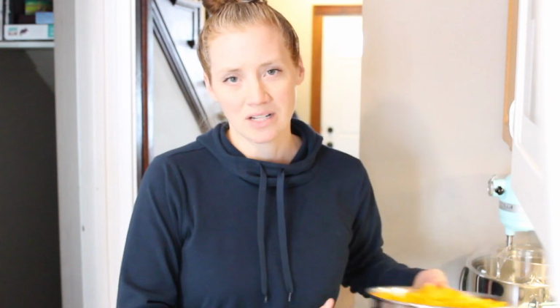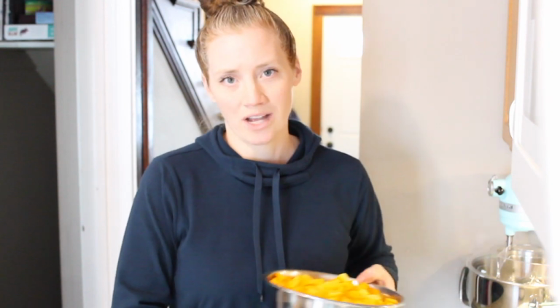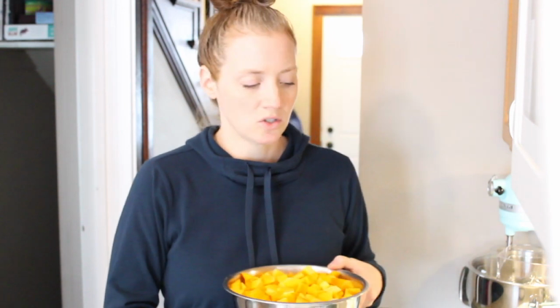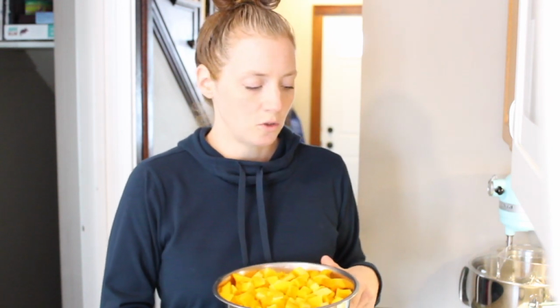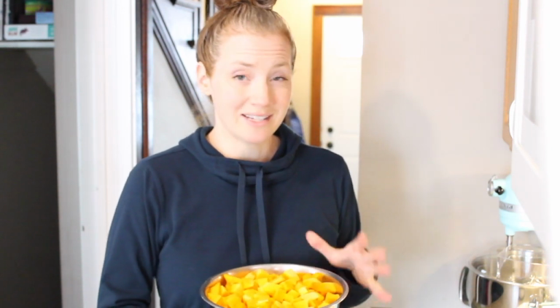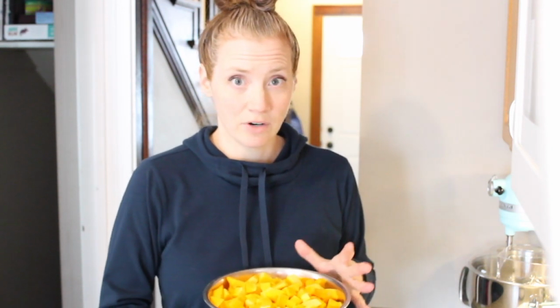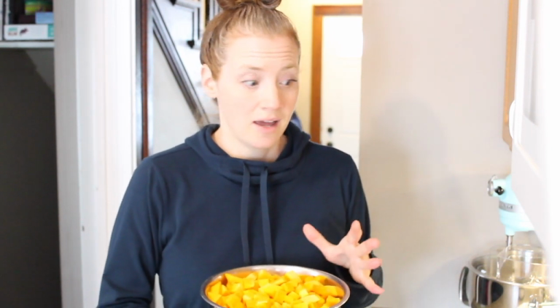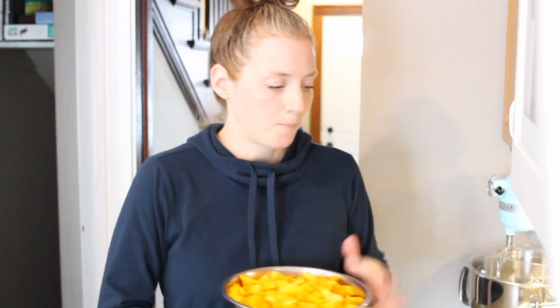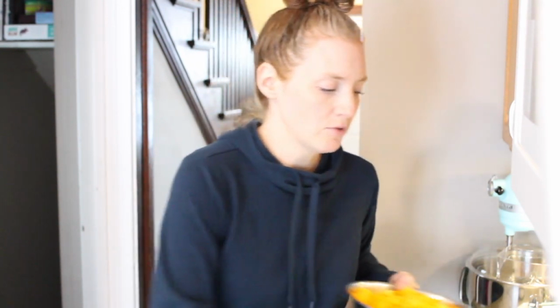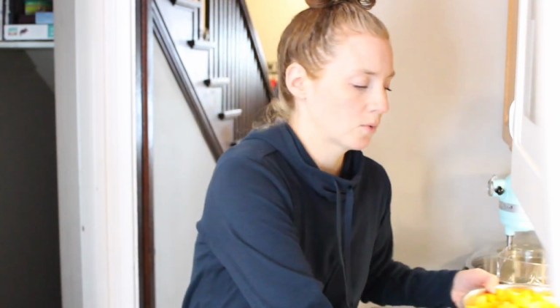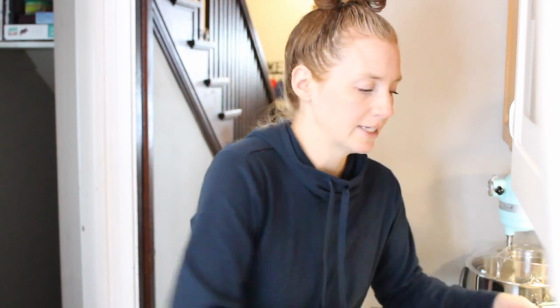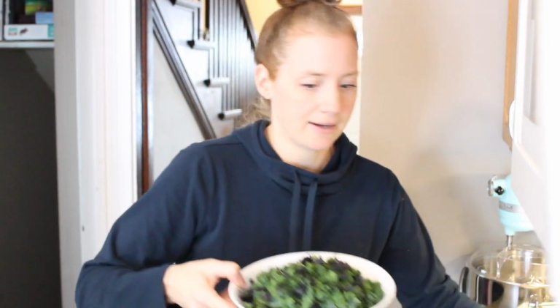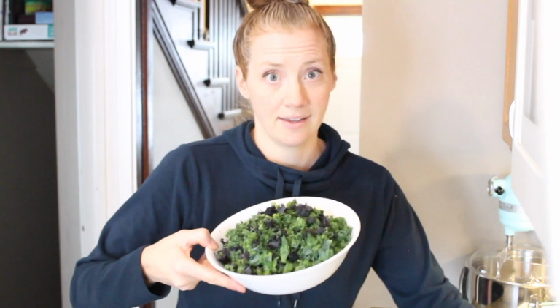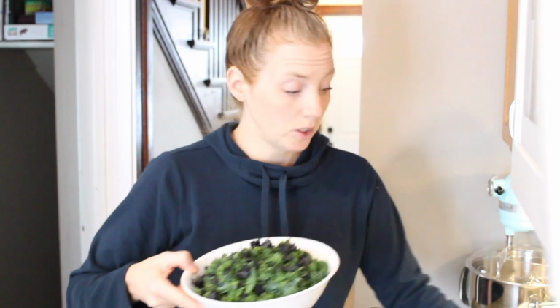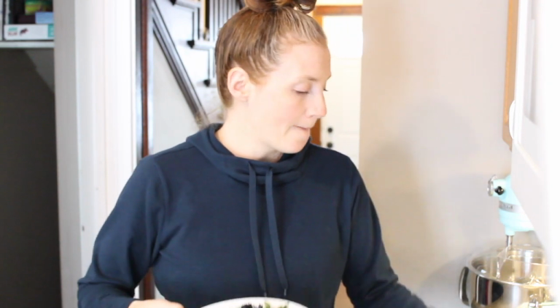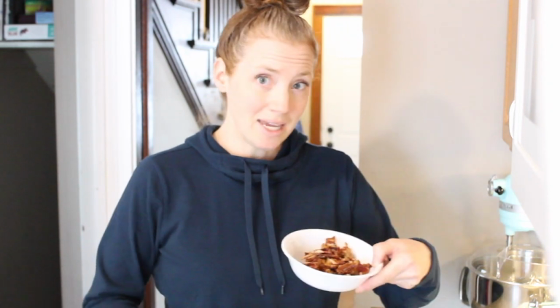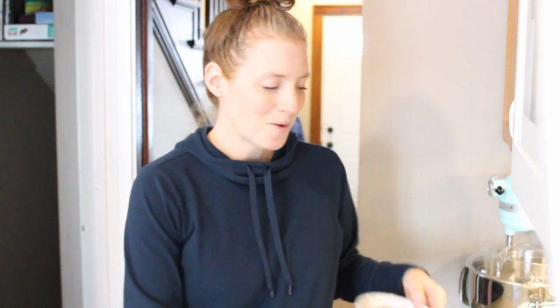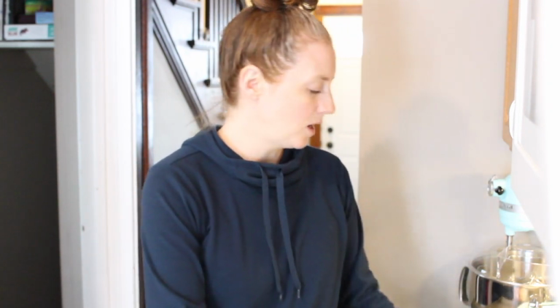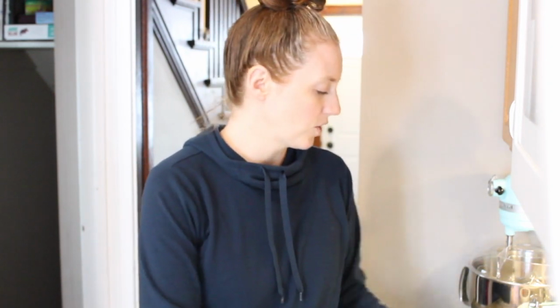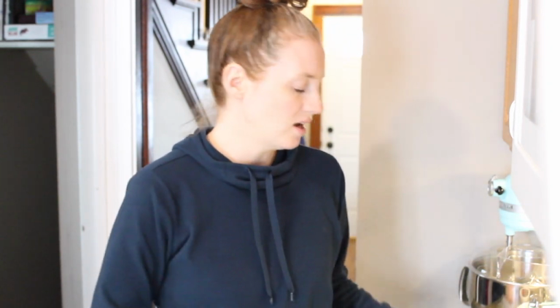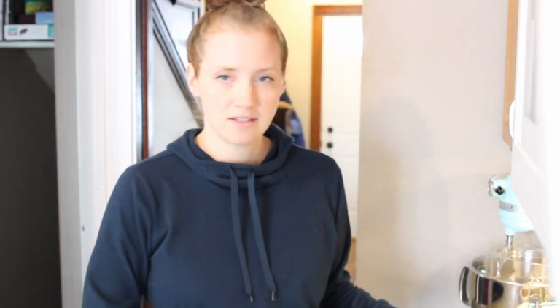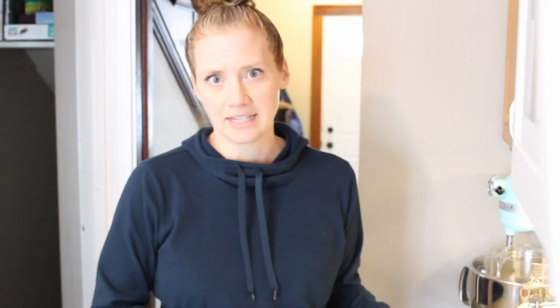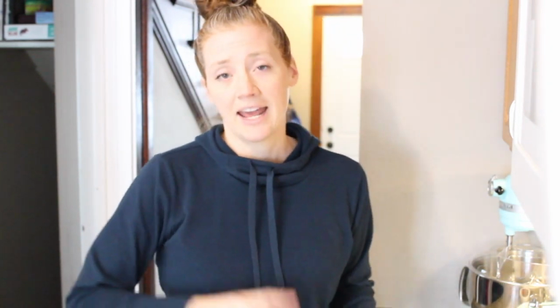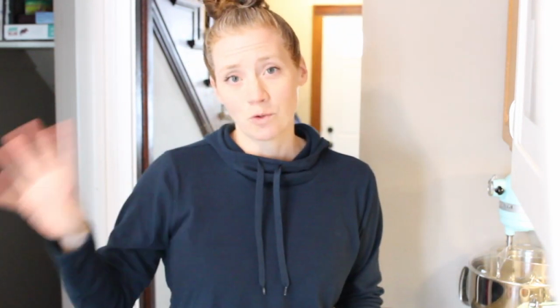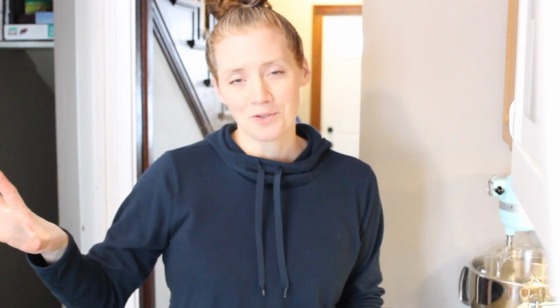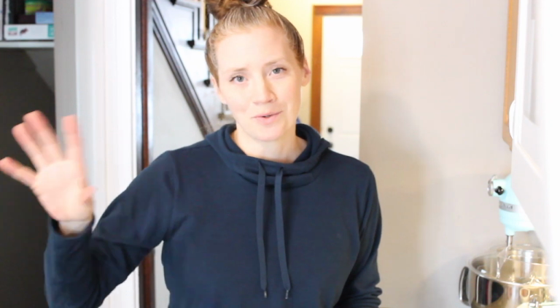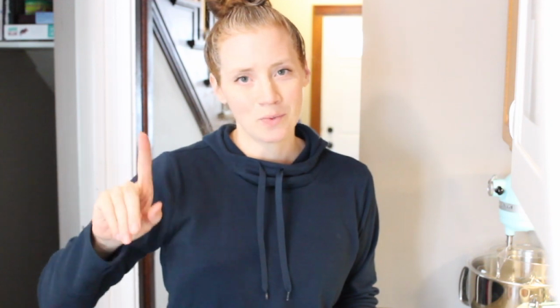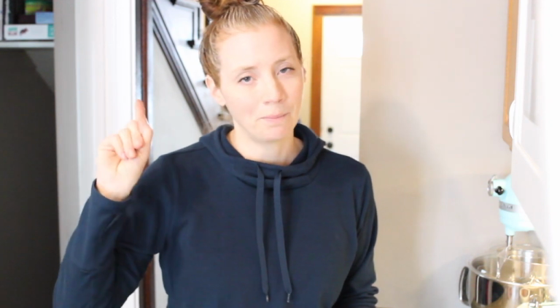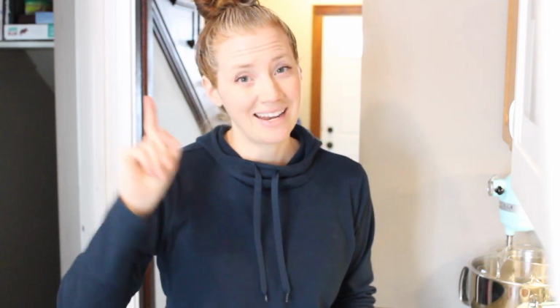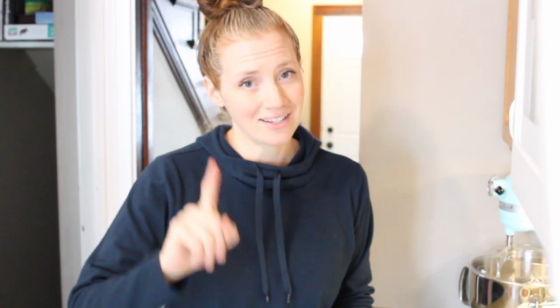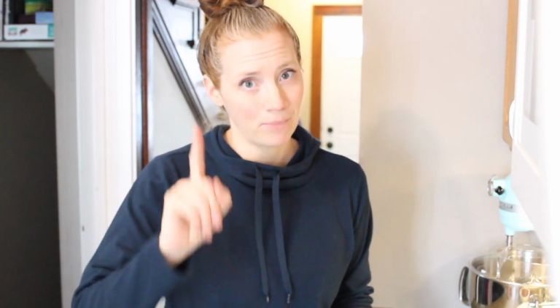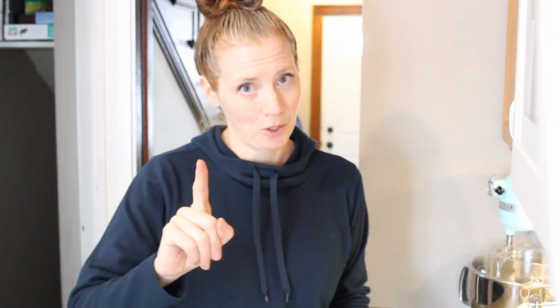The butternut squash casserole is going to be a savory casserole, and it's got kale, bacon, and an array of onions and things like that. The sweet potato casserole is going to be sweet, but not marshmallowy.